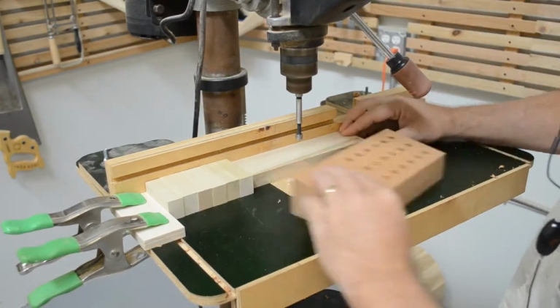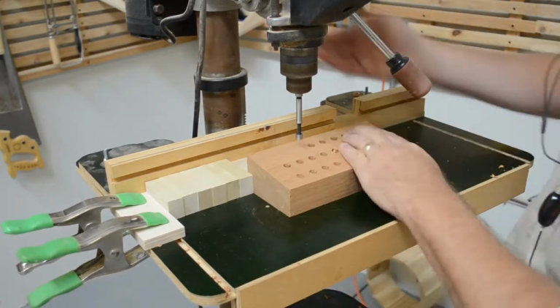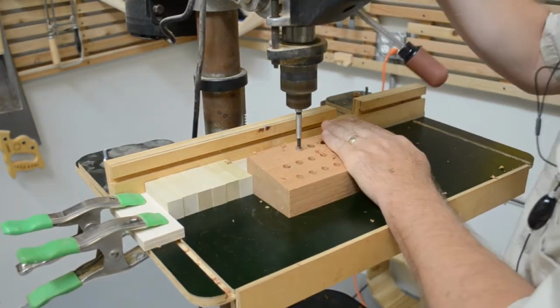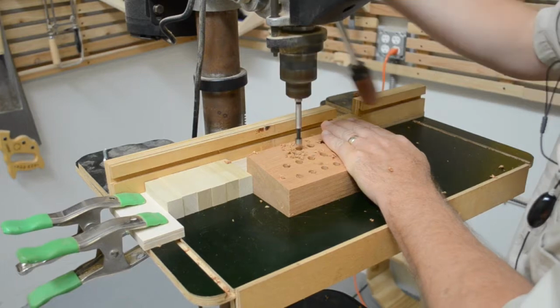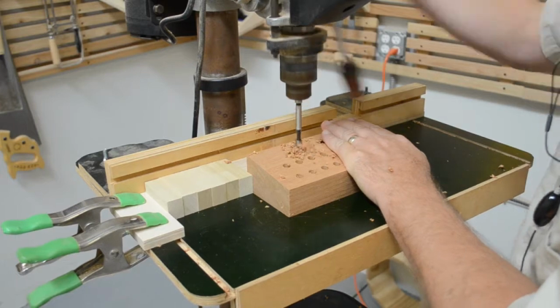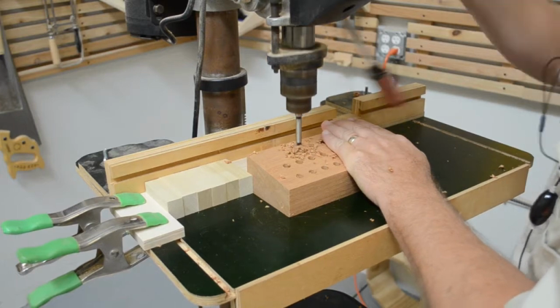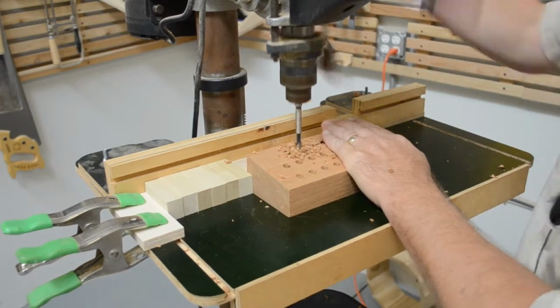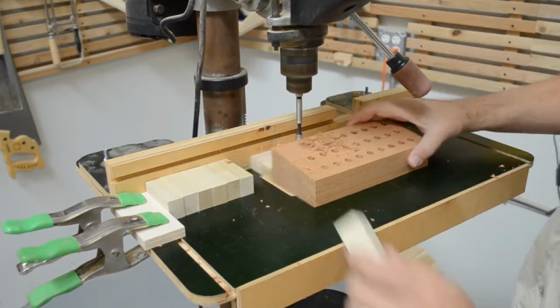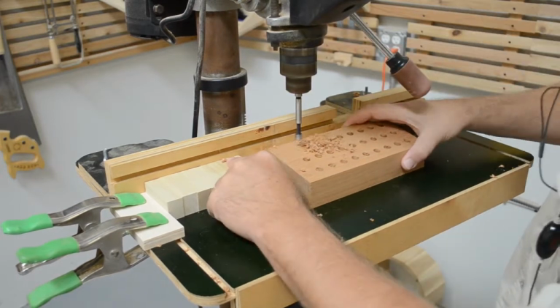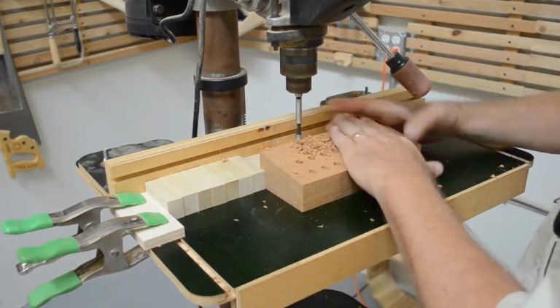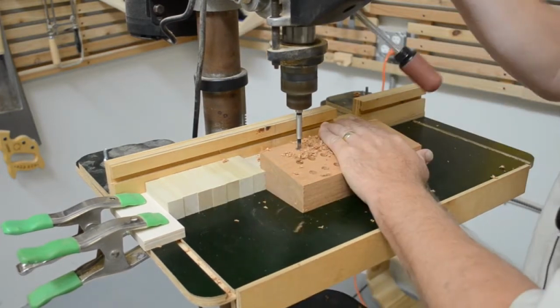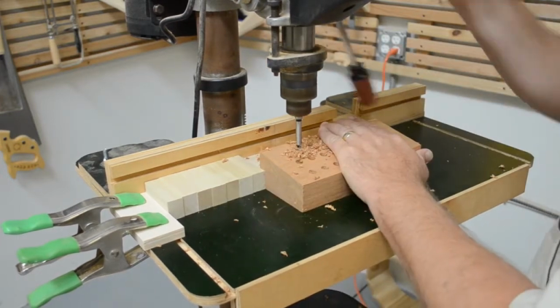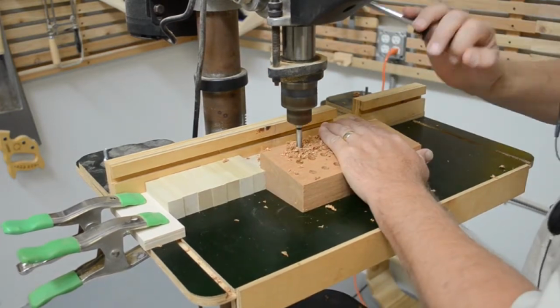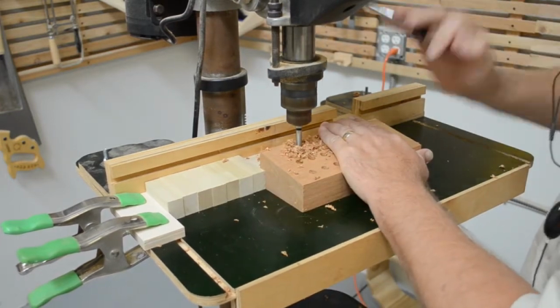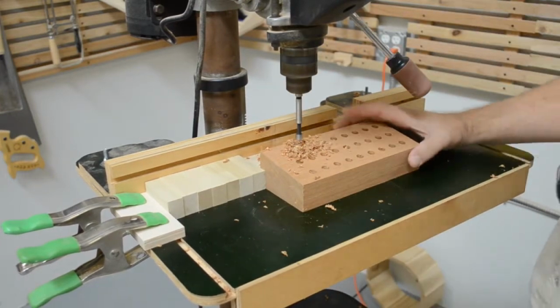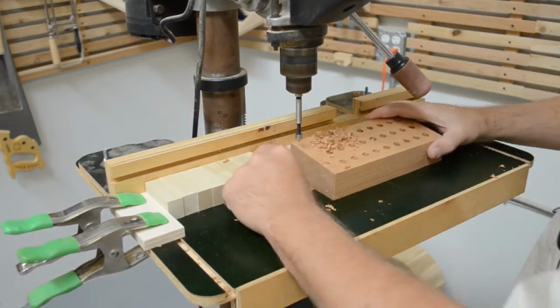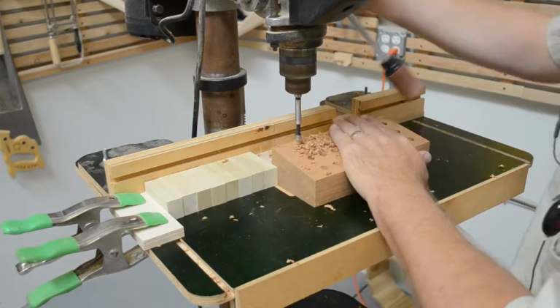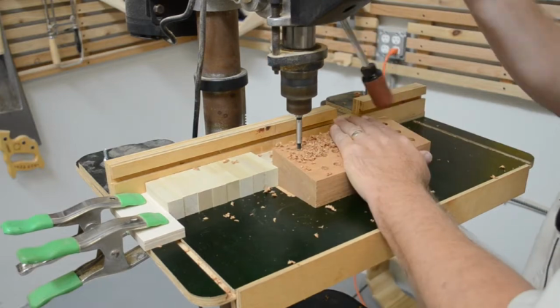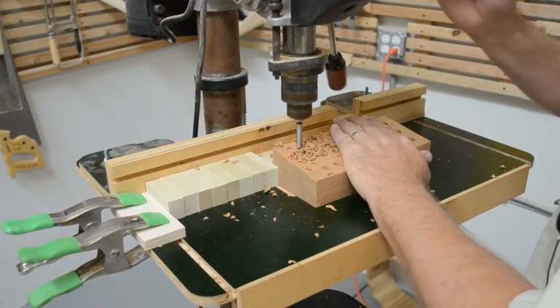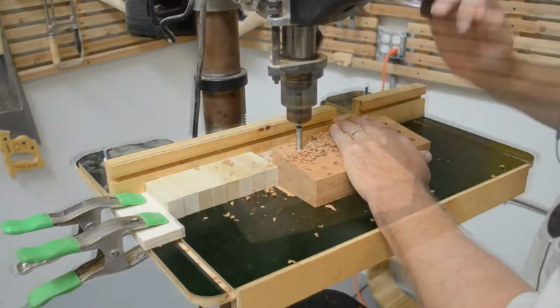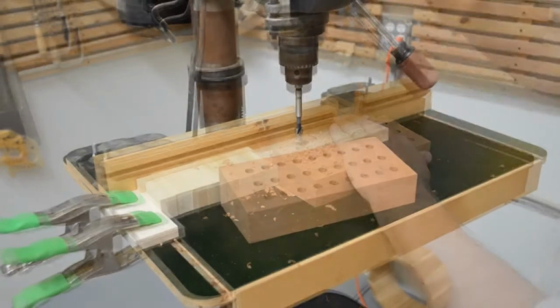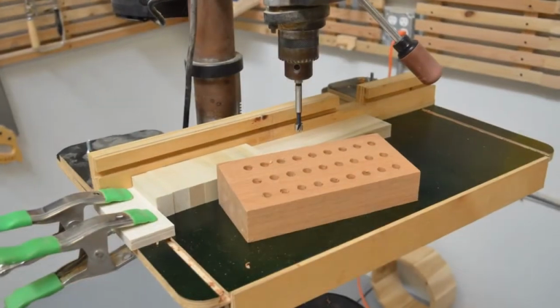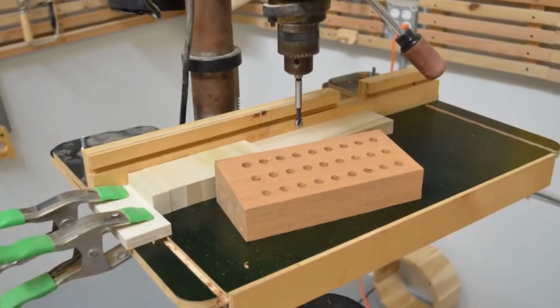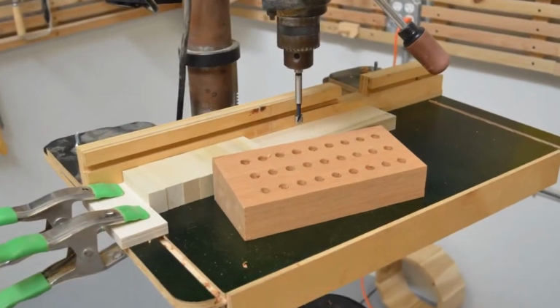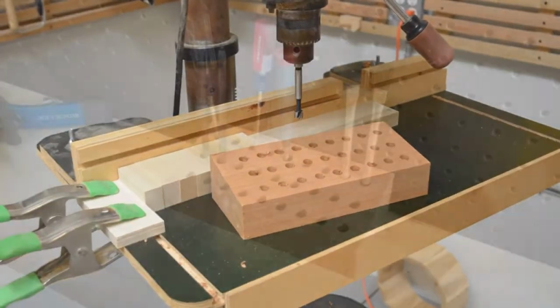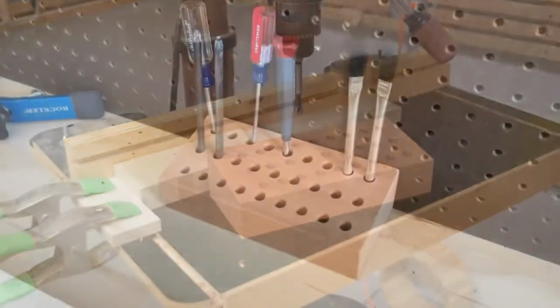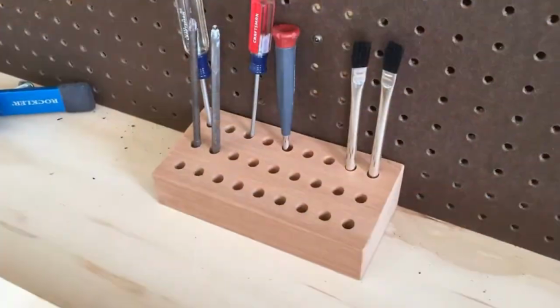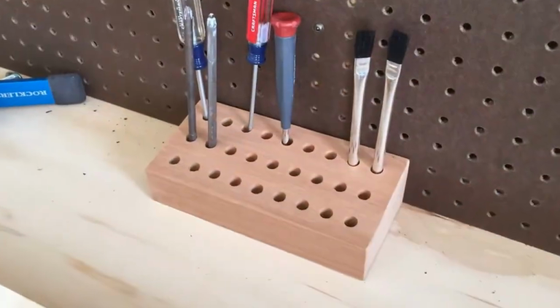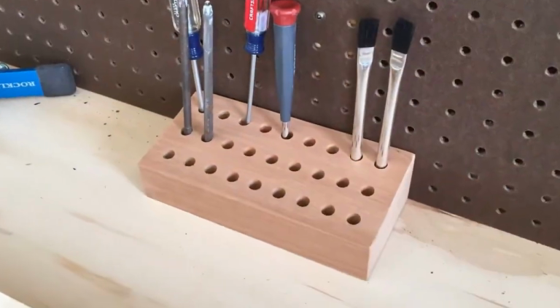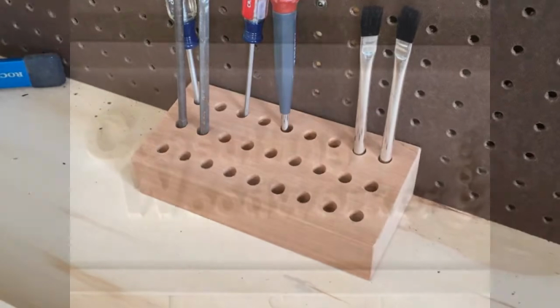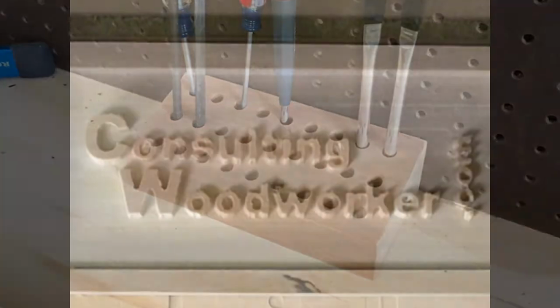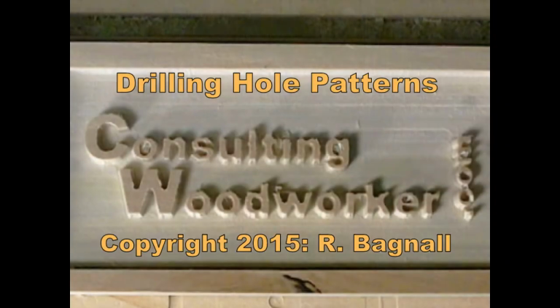Two different setup blocks, two different spacings. You can find a lot more skill-building videos like this one by visiting my website at www.consultingwoodworker.com.